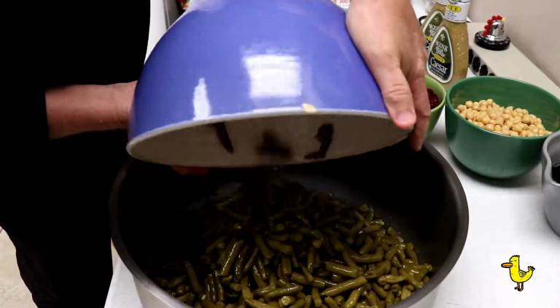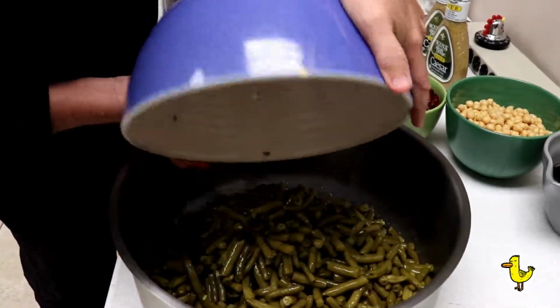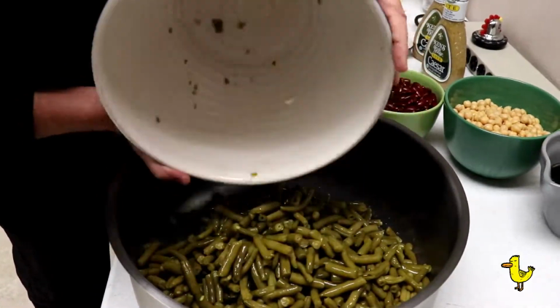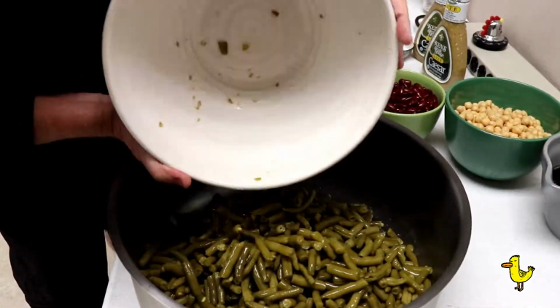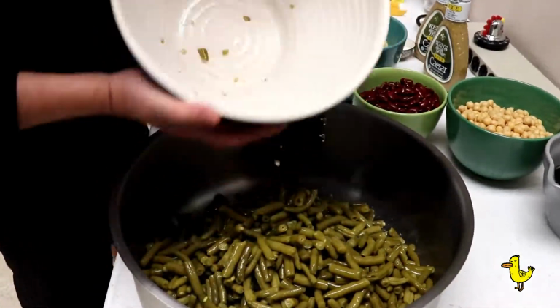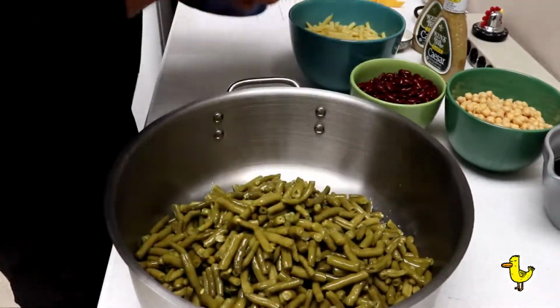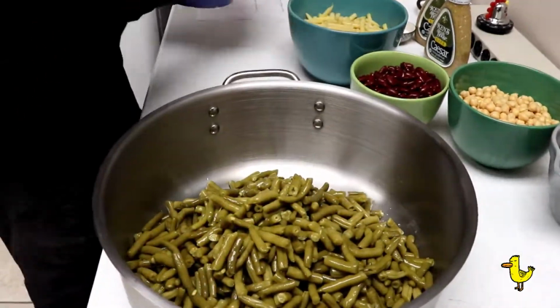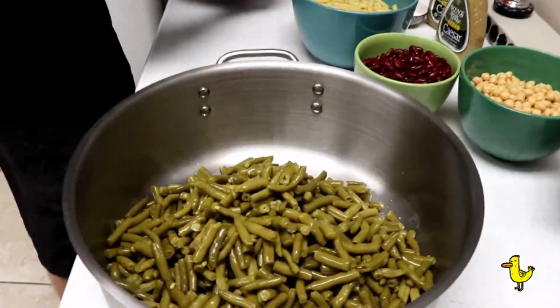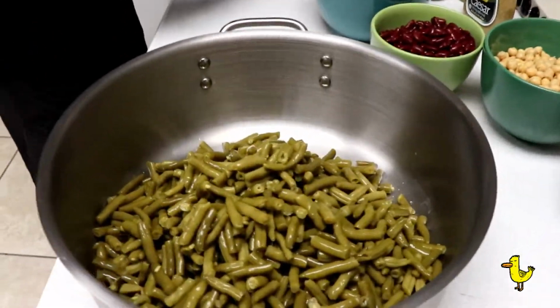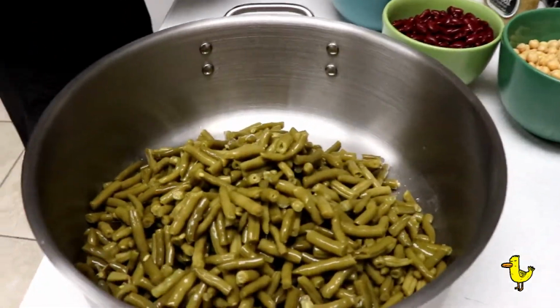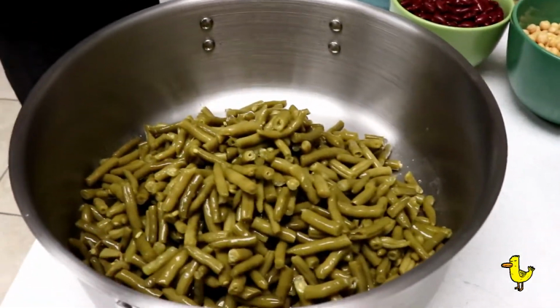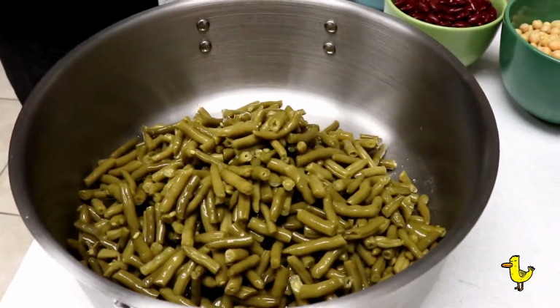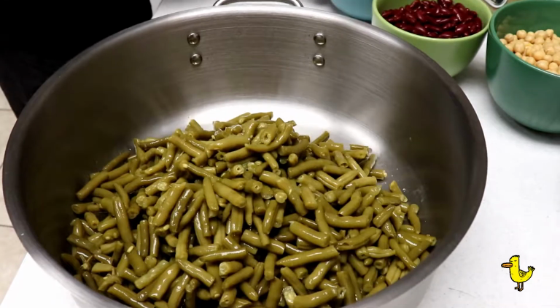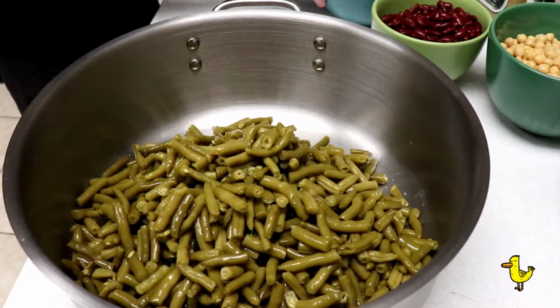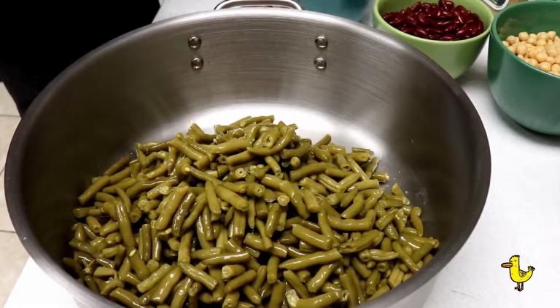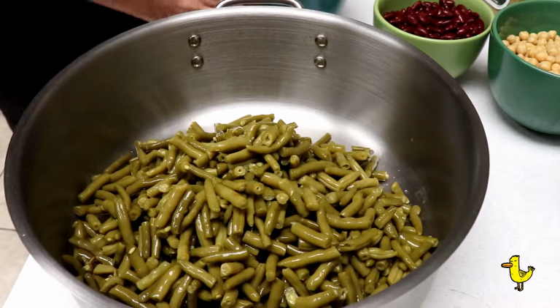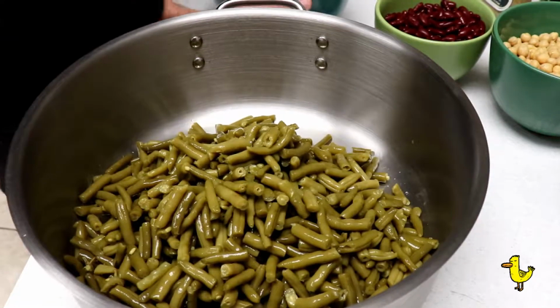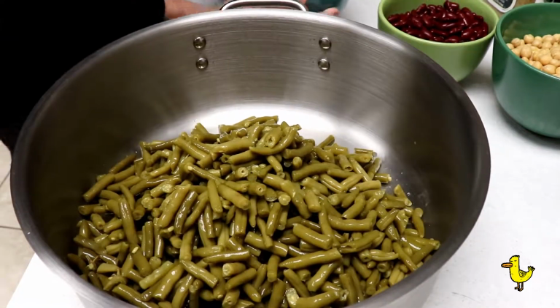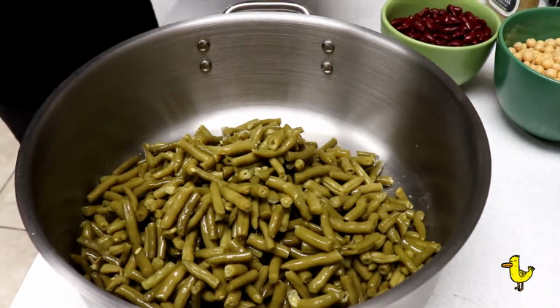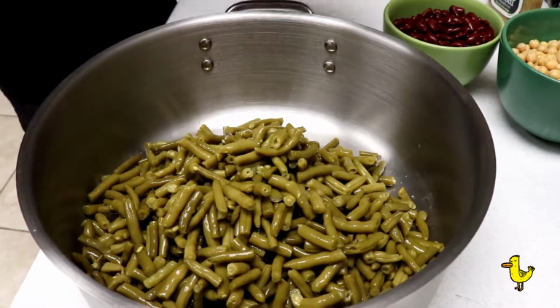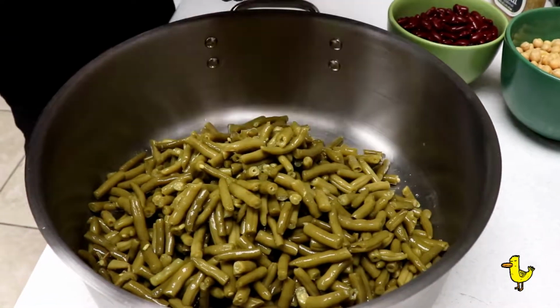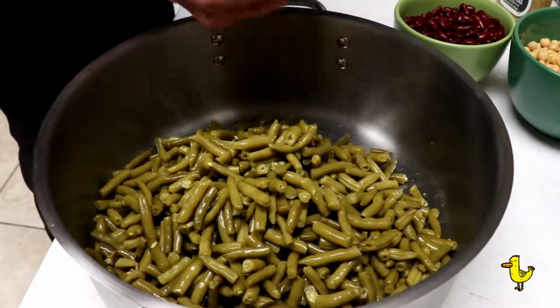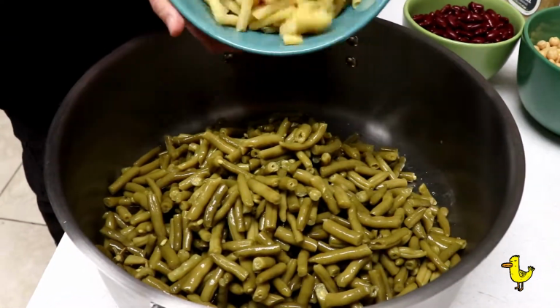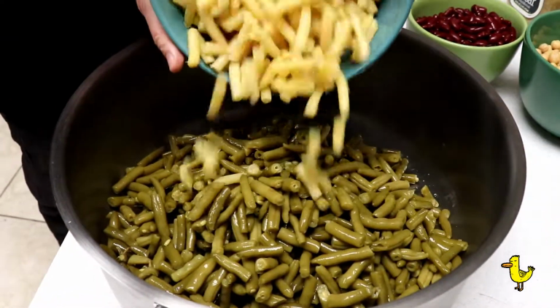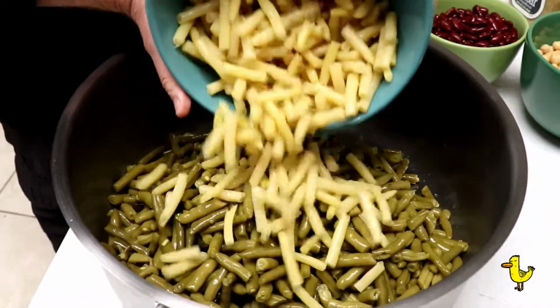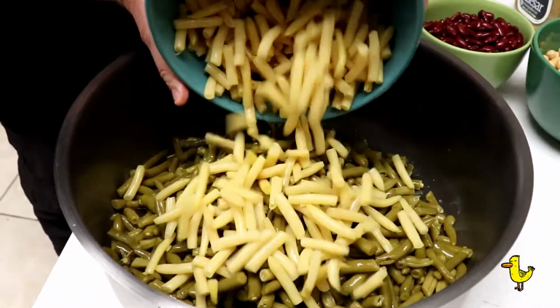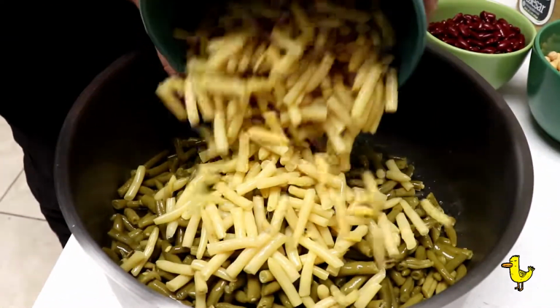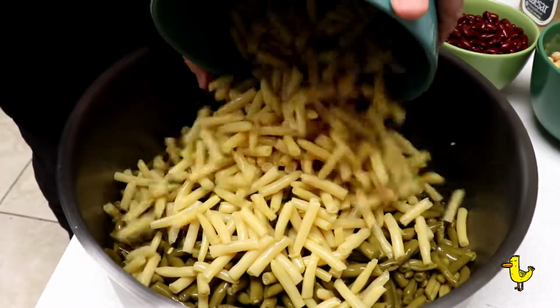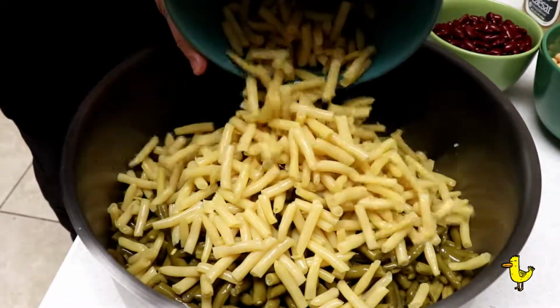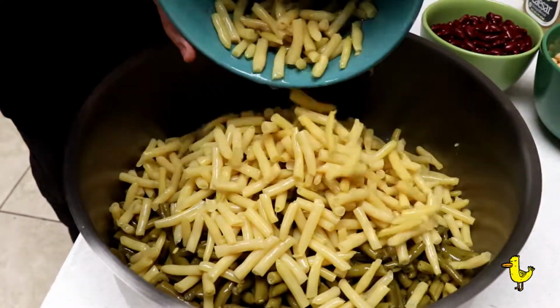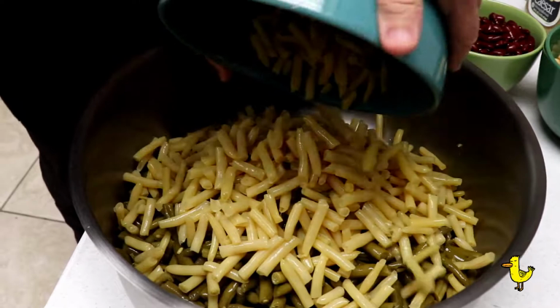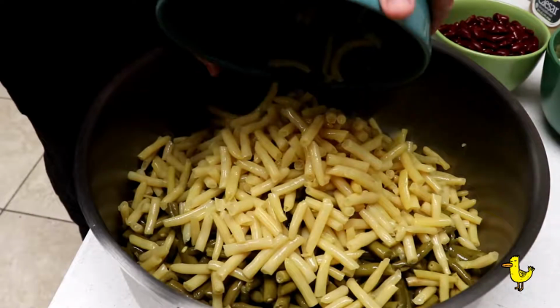Lots of green beans. Next we're adding wax beans — we like those wax beans. Nice wax beans.